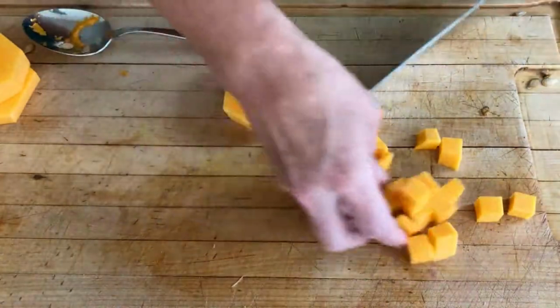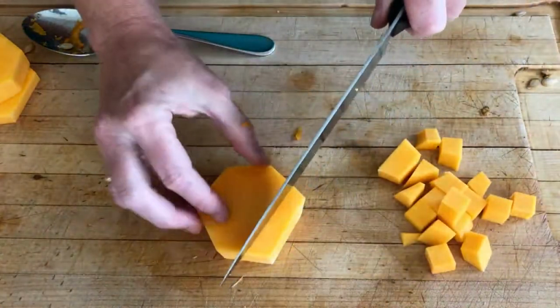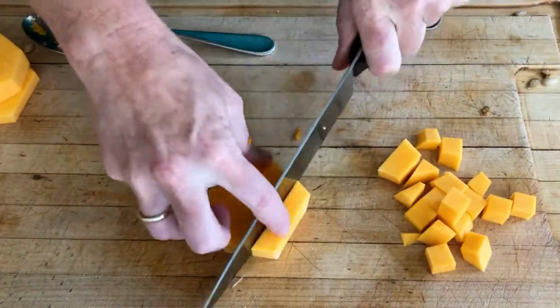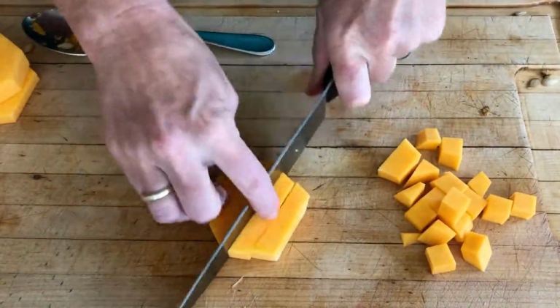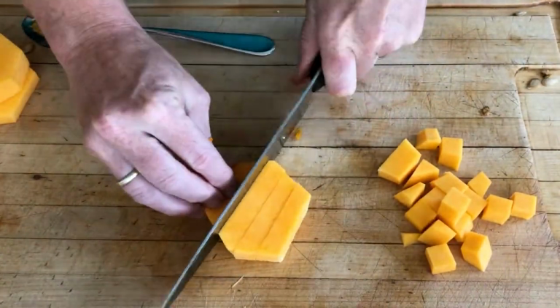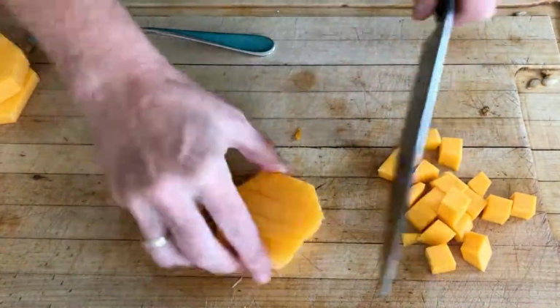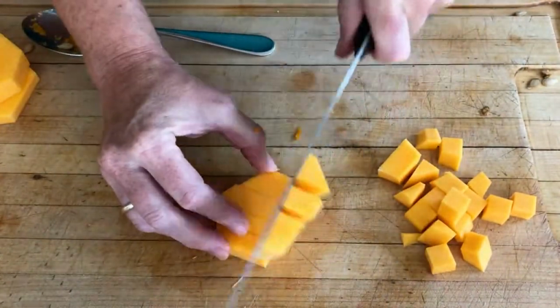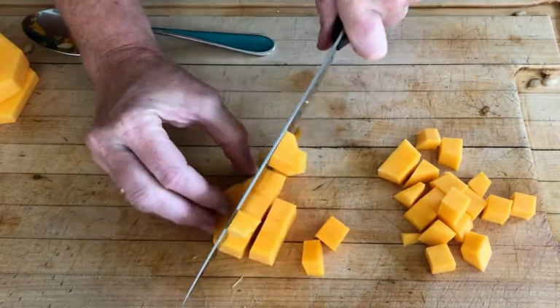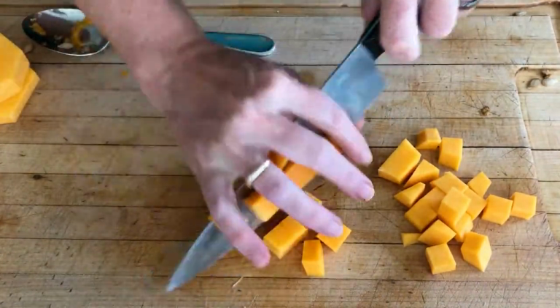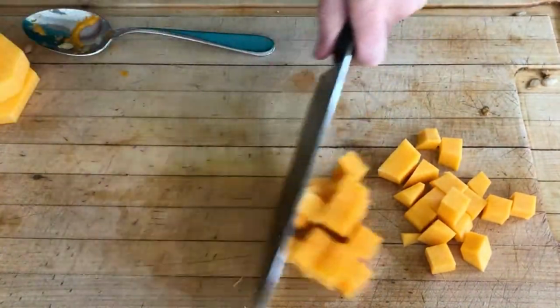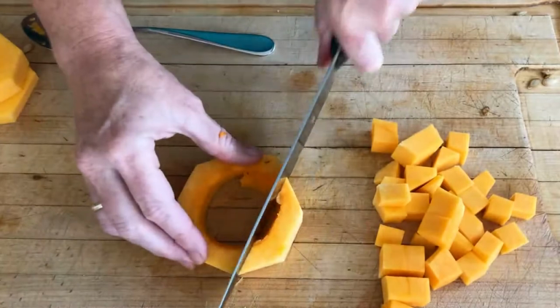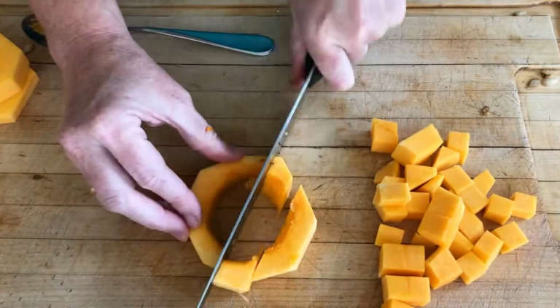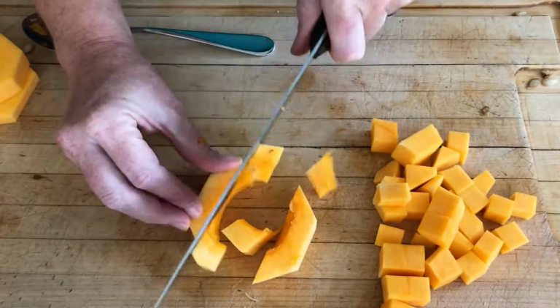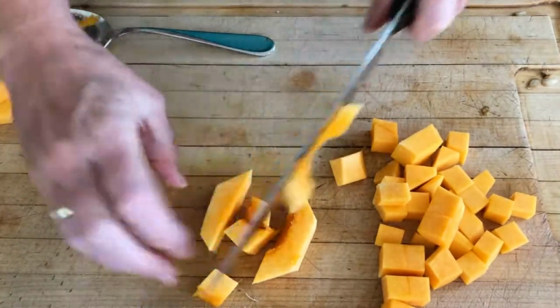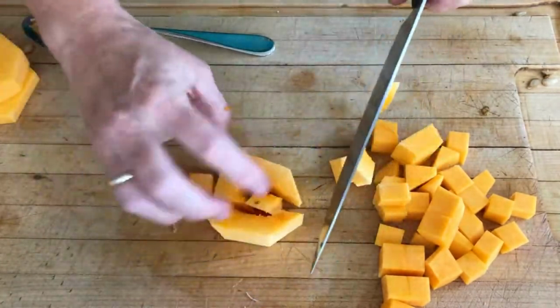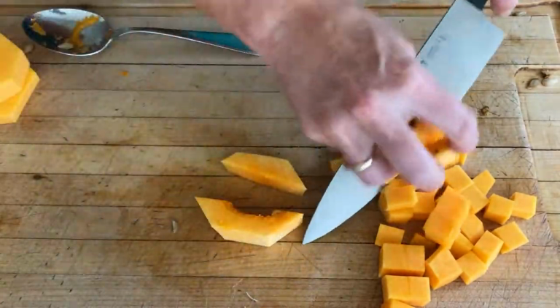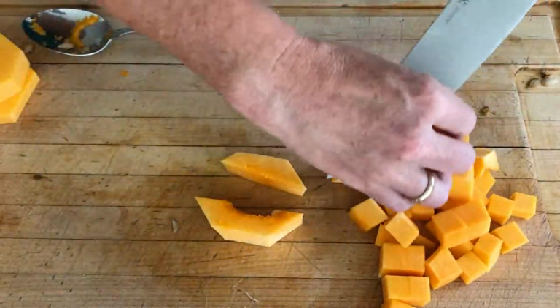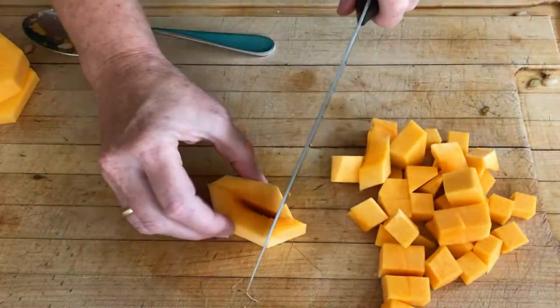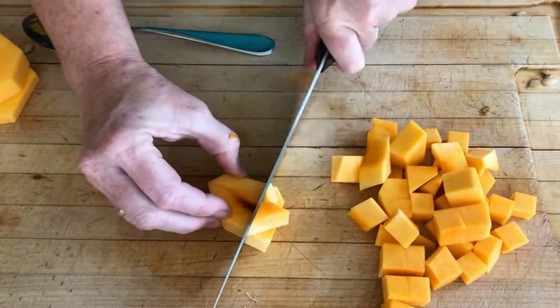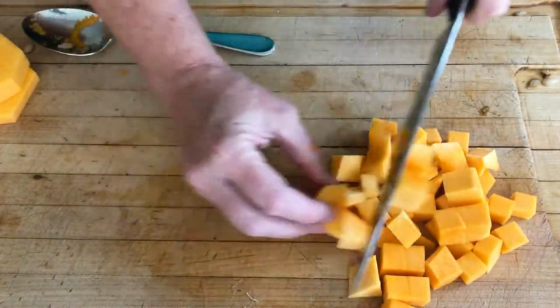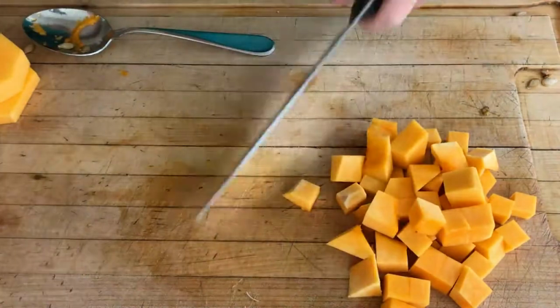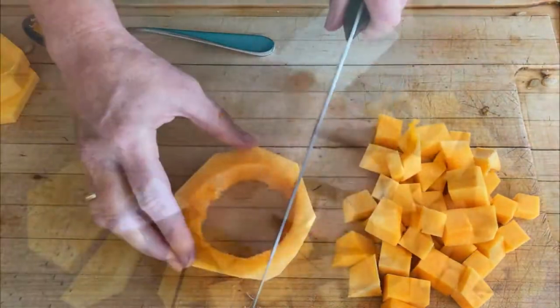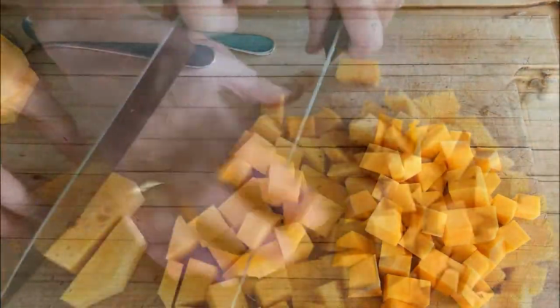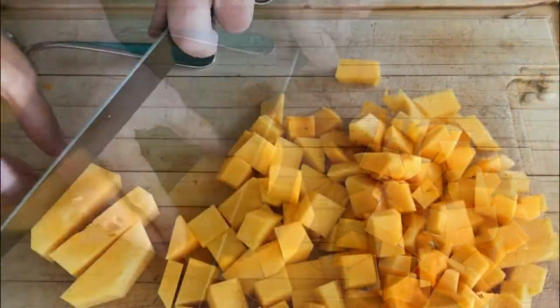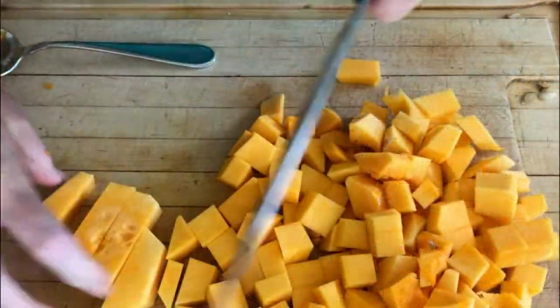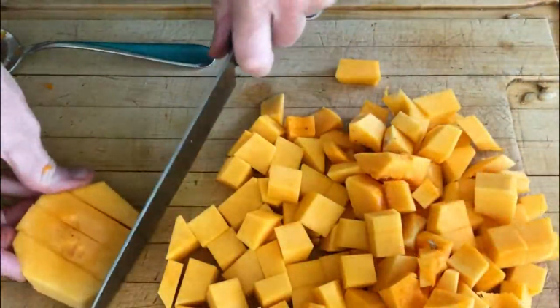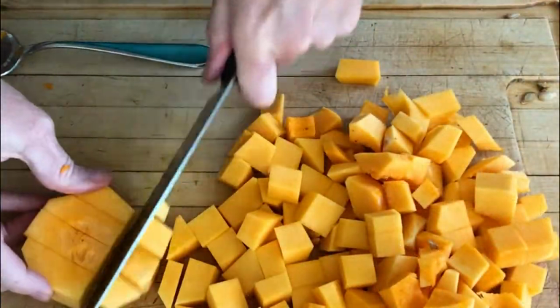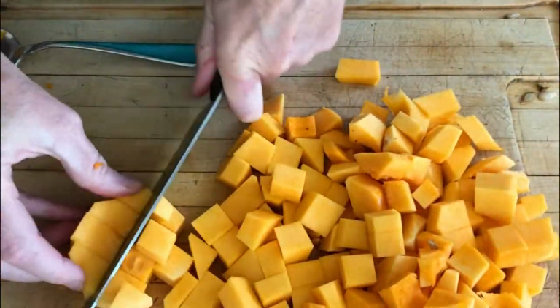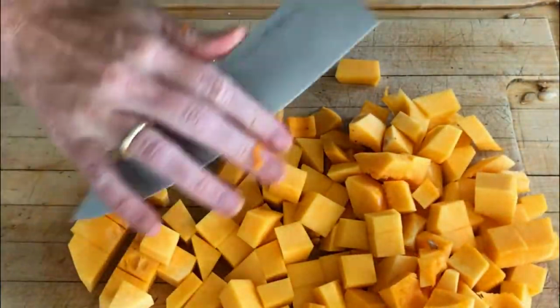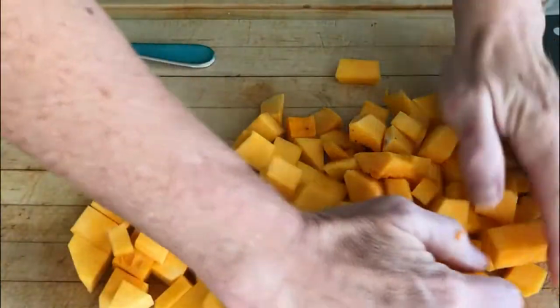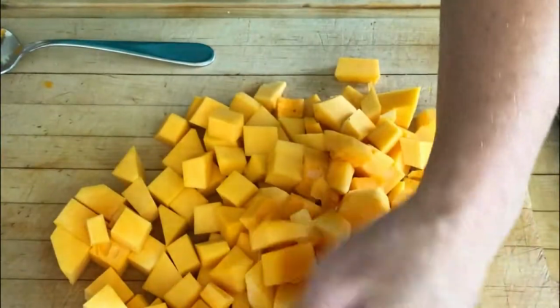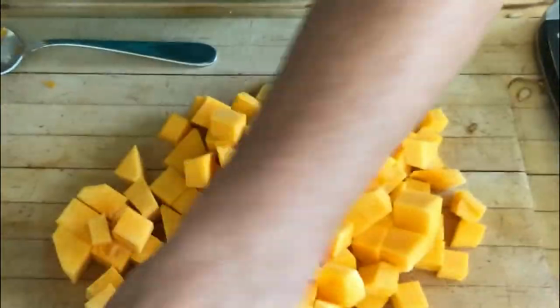It's so easy — just cut it one way, switch it, cut it the other way. You're going to do the same thing with these pieces. You couldn't get a better cut. And let me tell you, if you were to buy cubed squash at the grocery store, it costs a fortune. Absolutely beautiful.